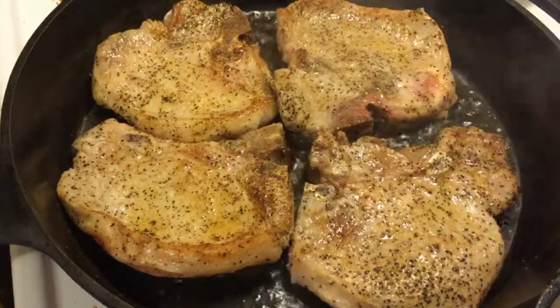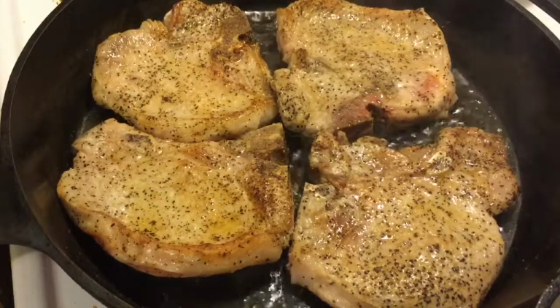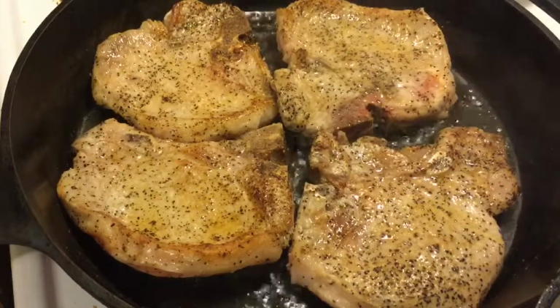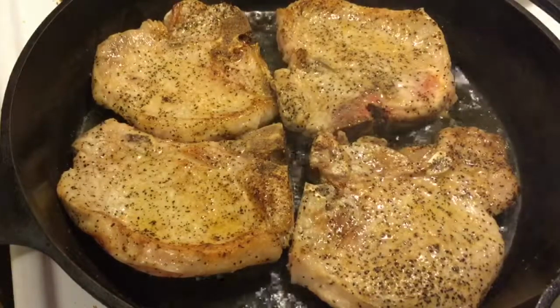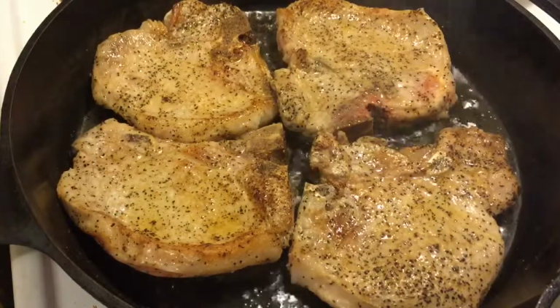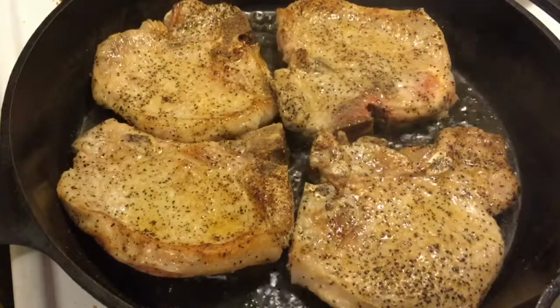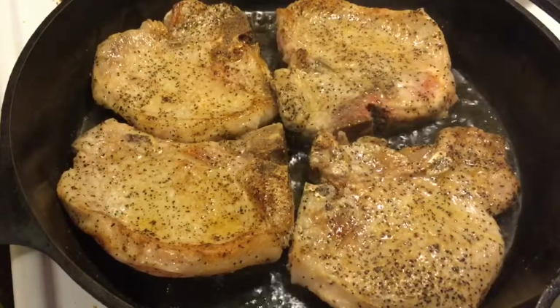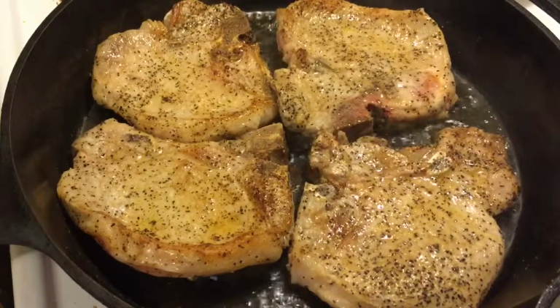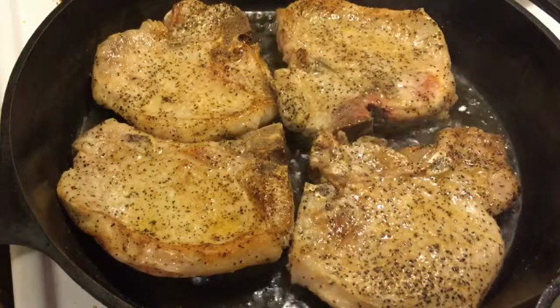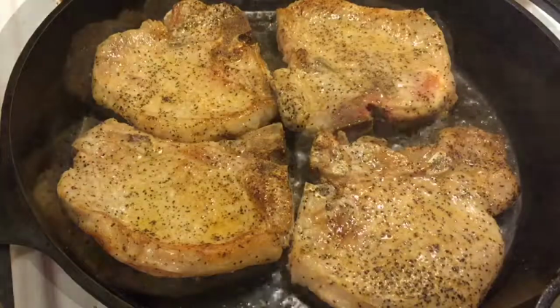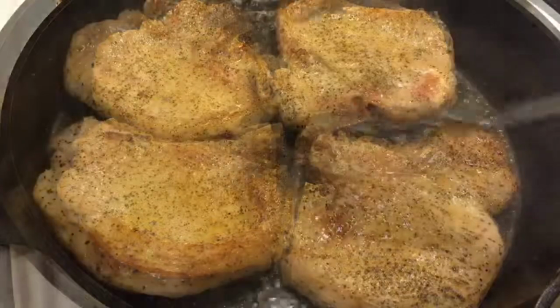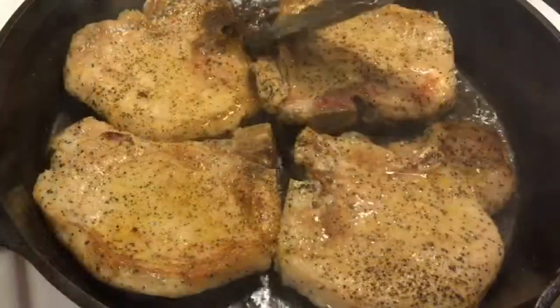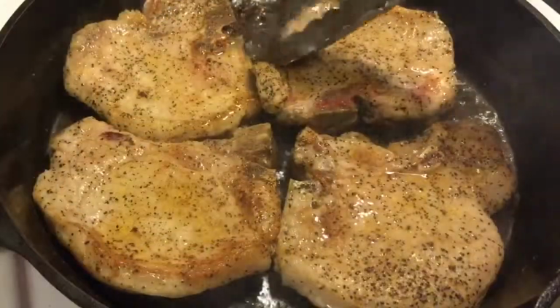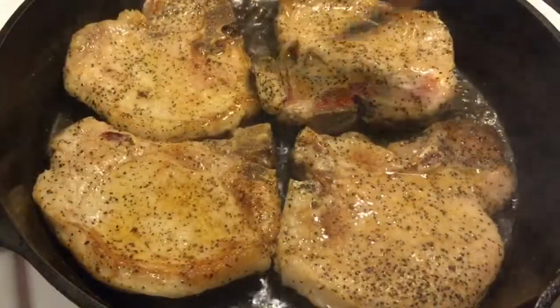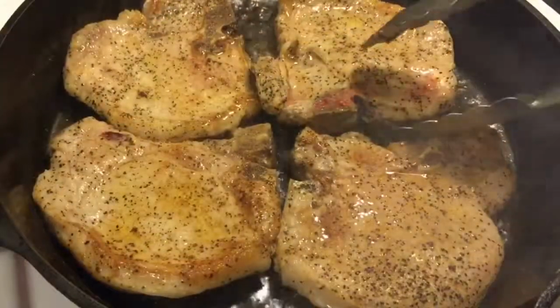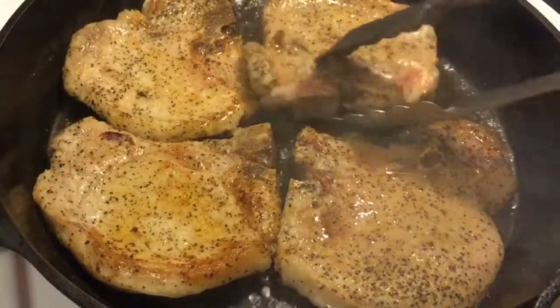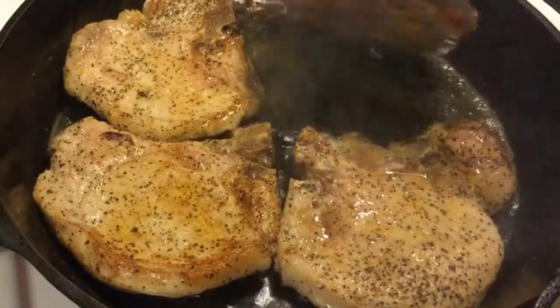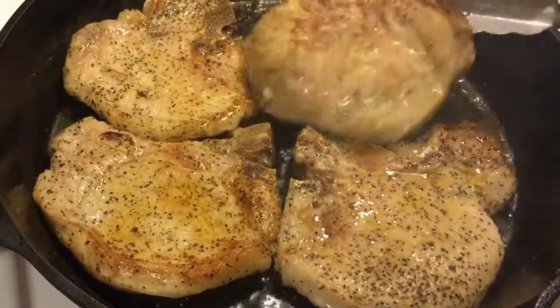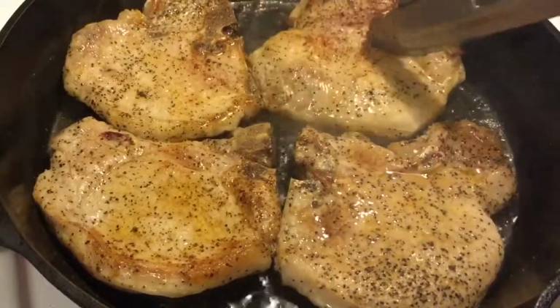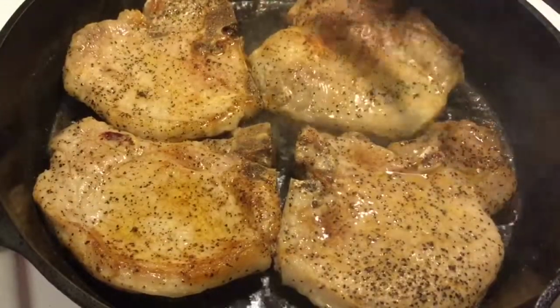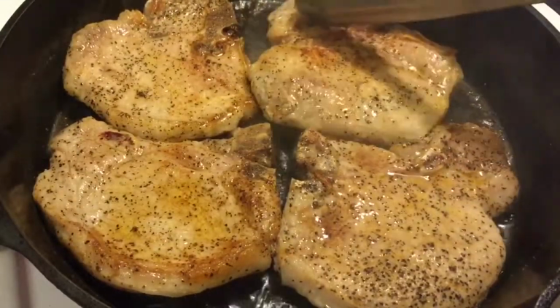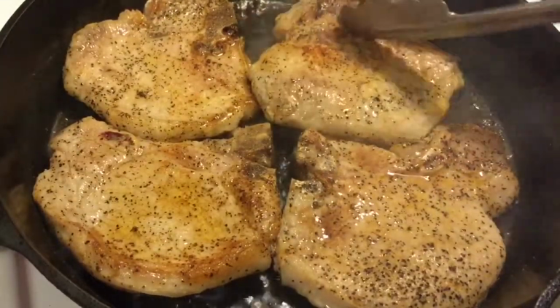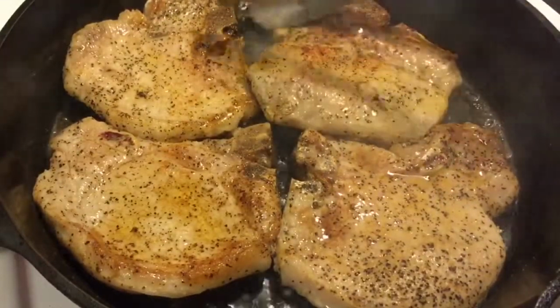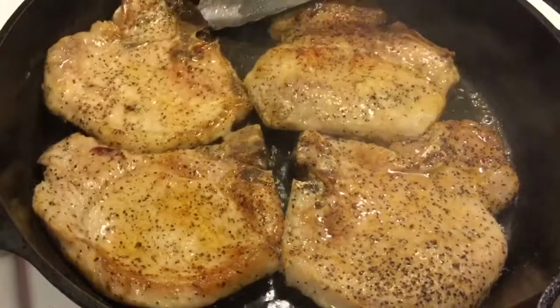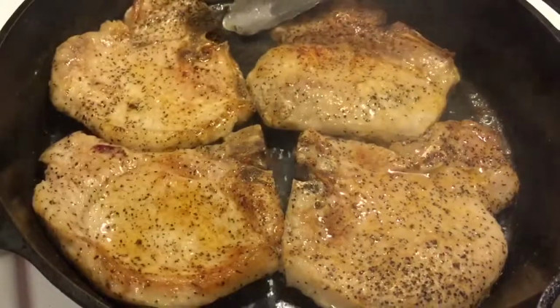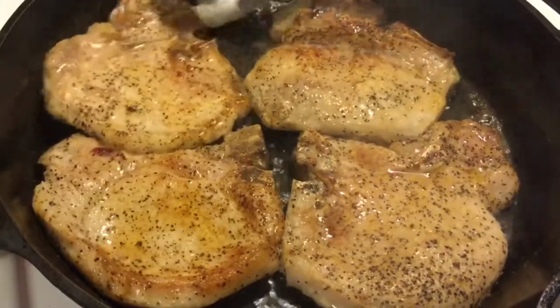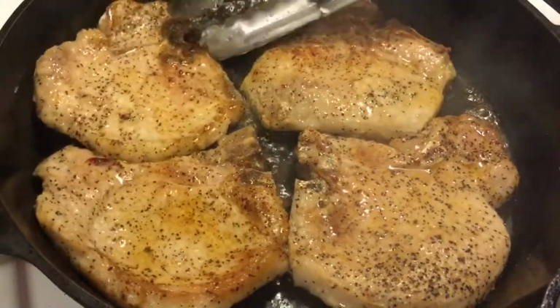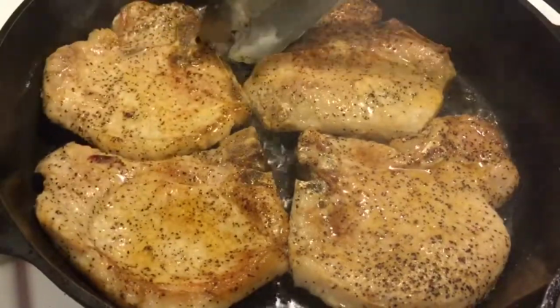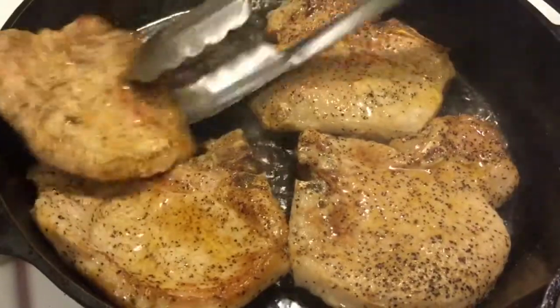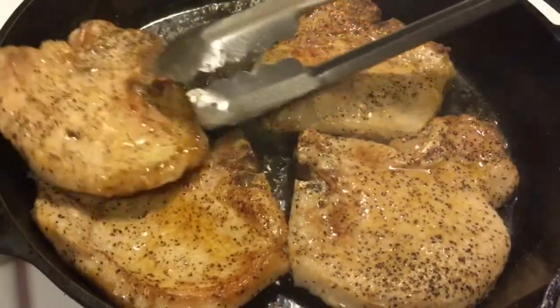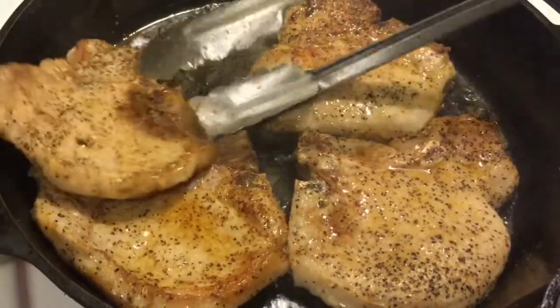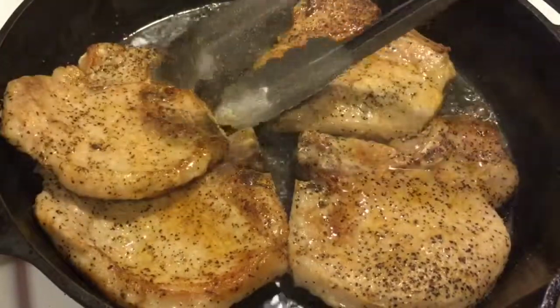The cook time is up for that side so we're going to flip one more time and allow the pork chops to cook for two additional minutes. At this time, you'll need to cut the heat to your pan.